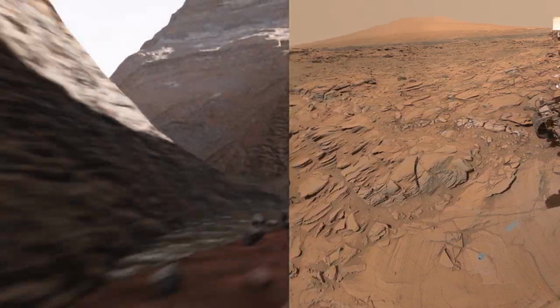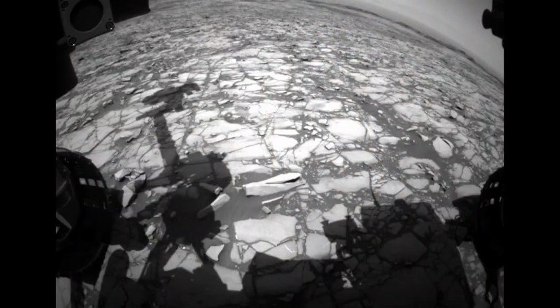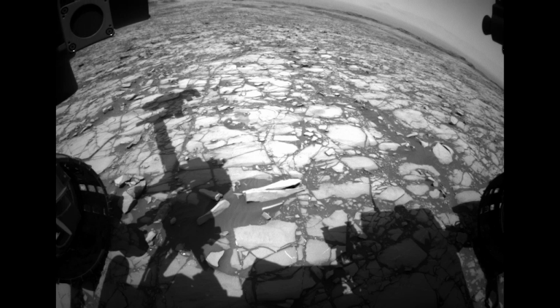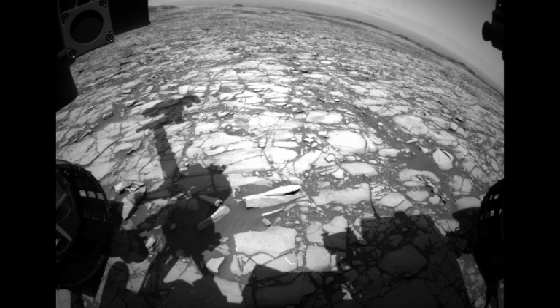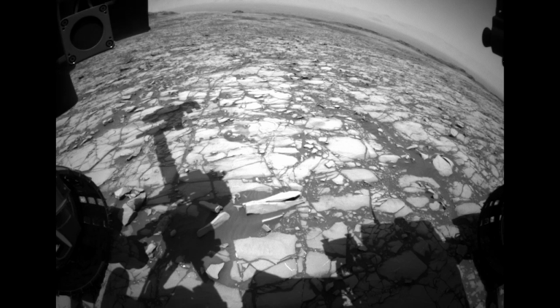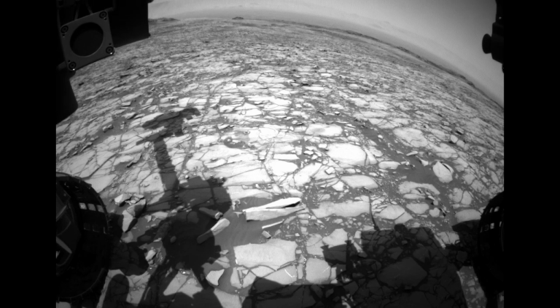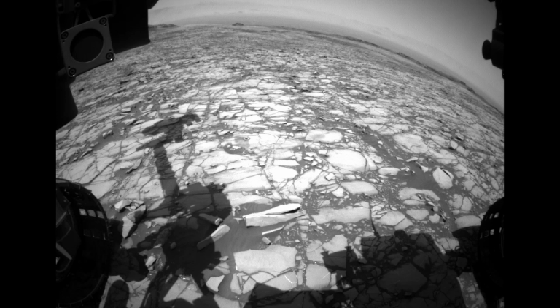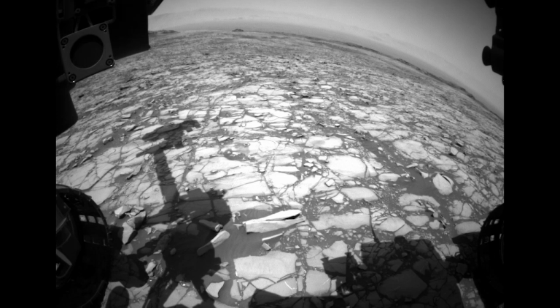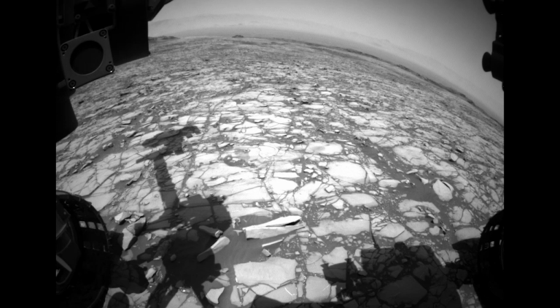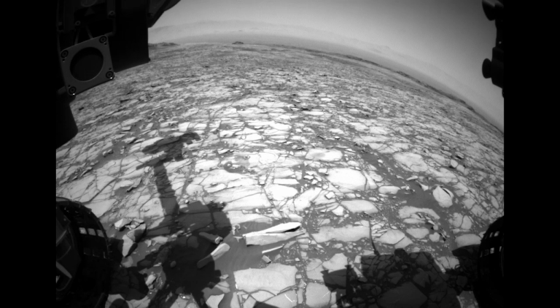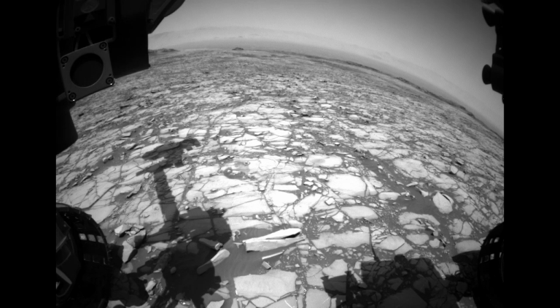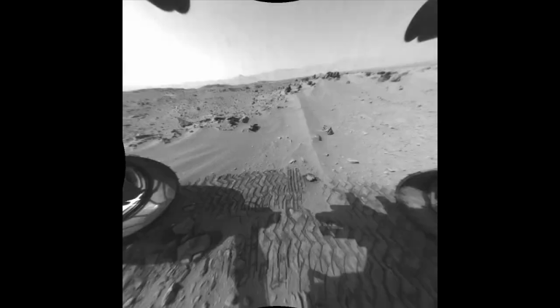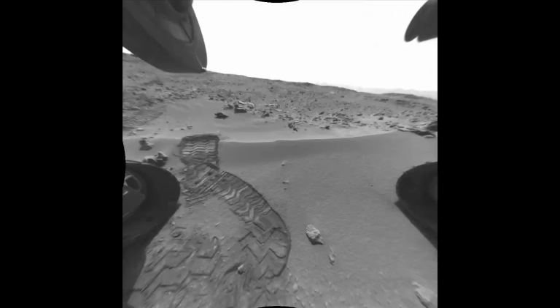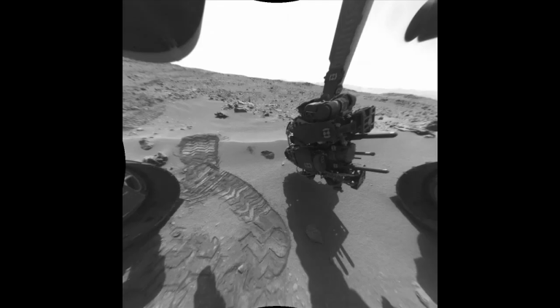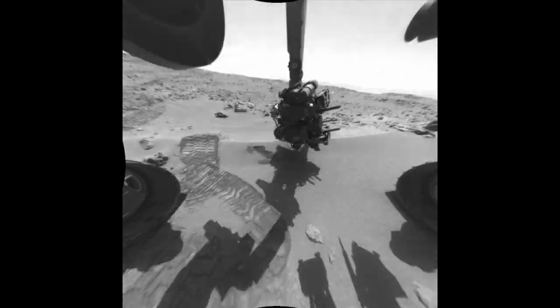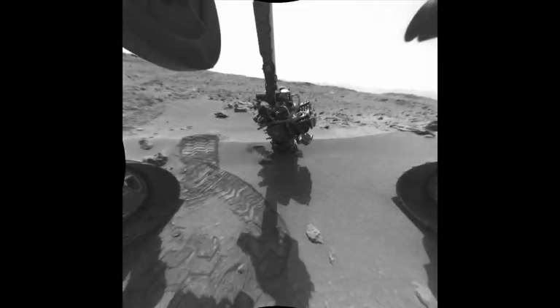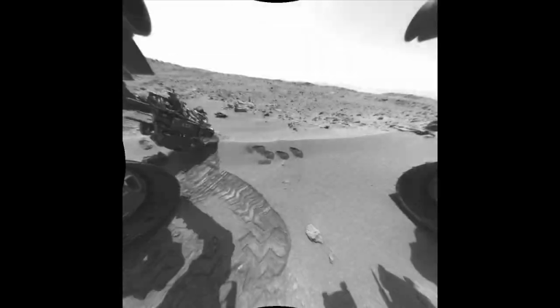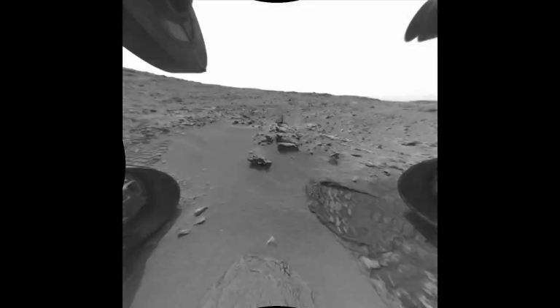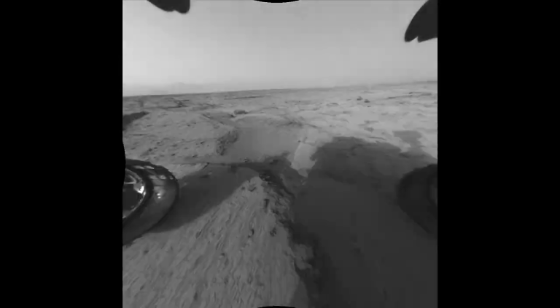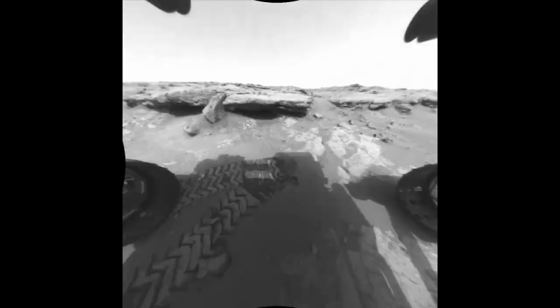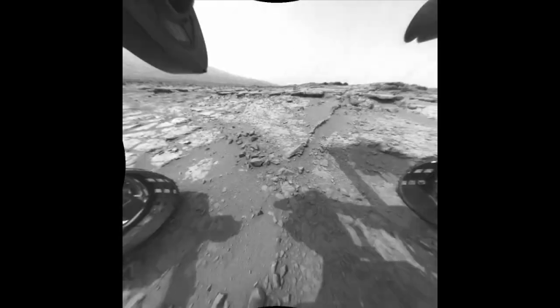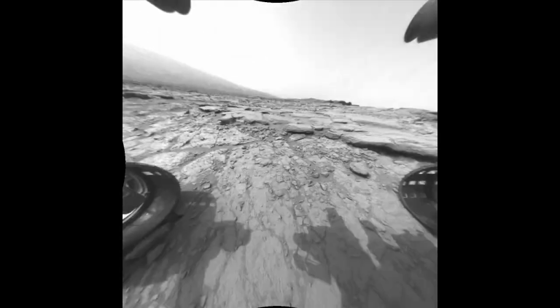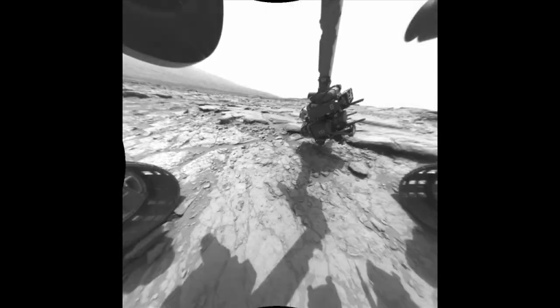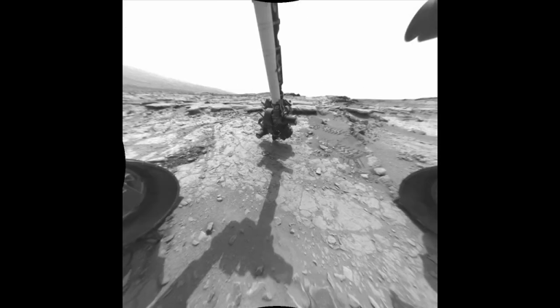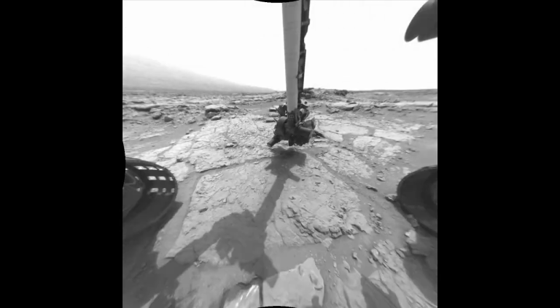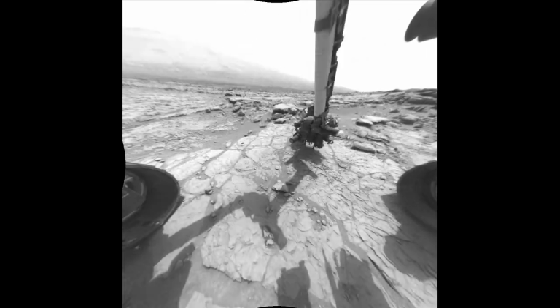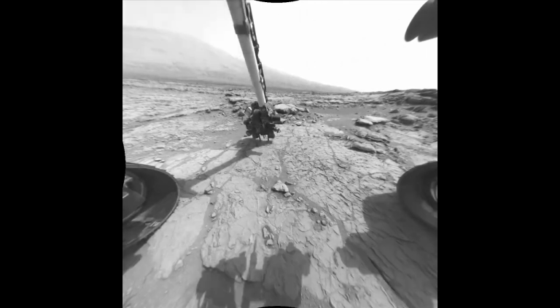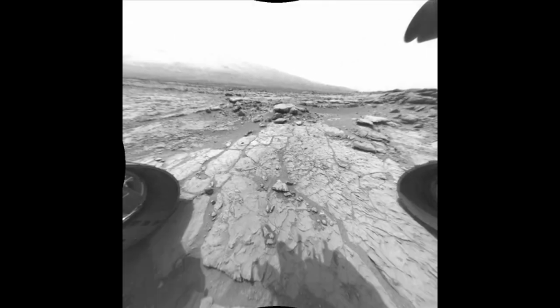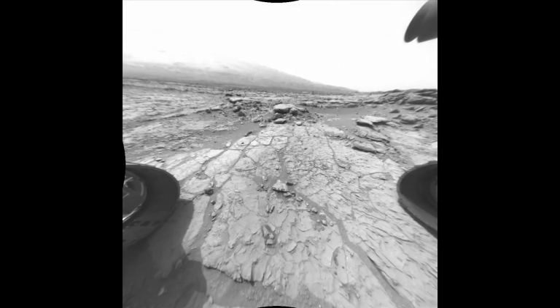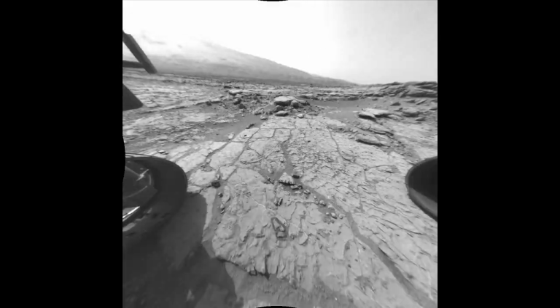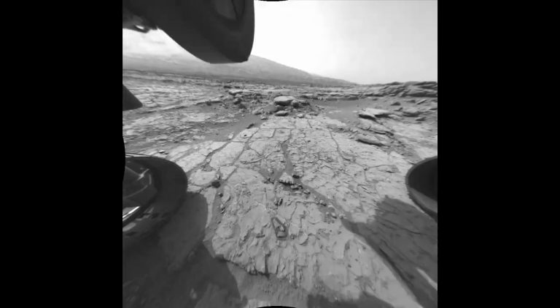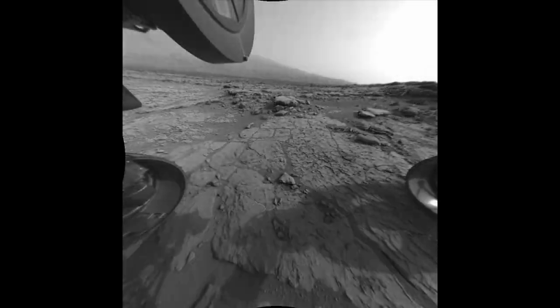That is the view from Mars Science Lab Curiosity. We're going to continue to use our tools as long as we're roving along to look at the history recorded in these layers. Stay tuned — we'll hopefully have lots more discoveries from Mars Science Lab Curiosity.